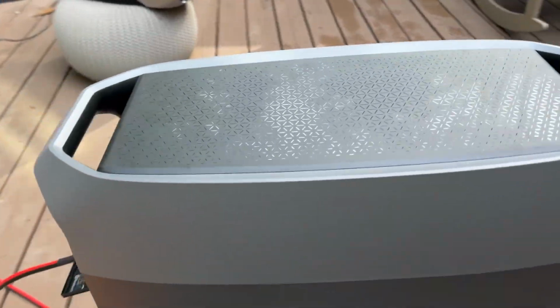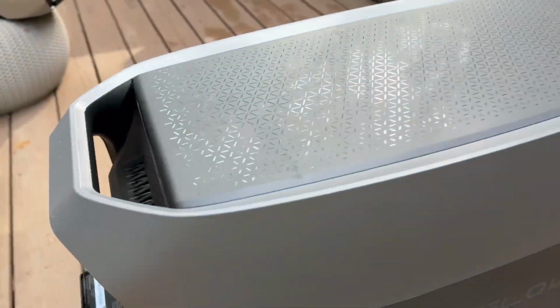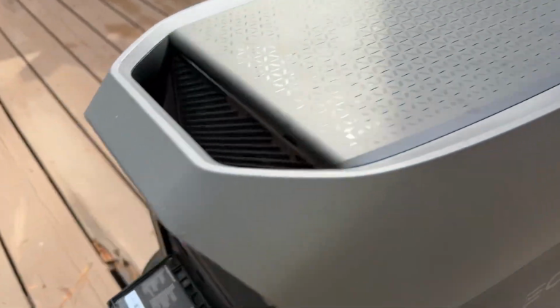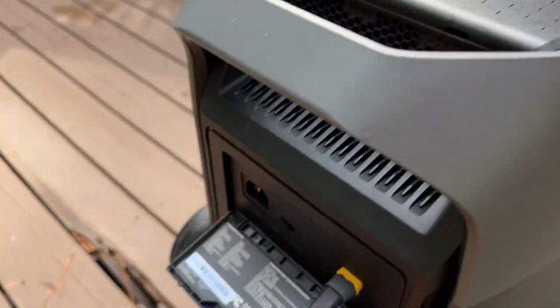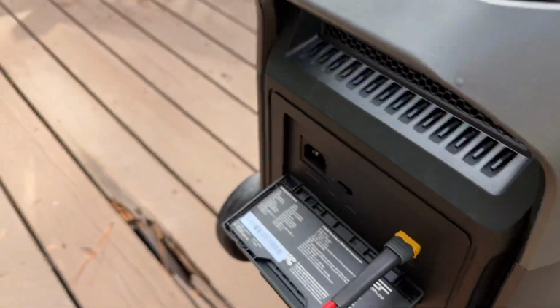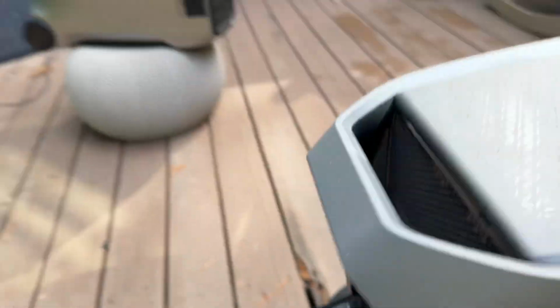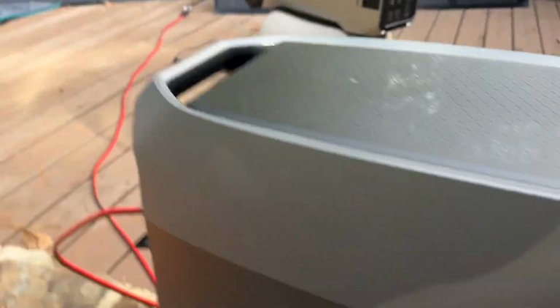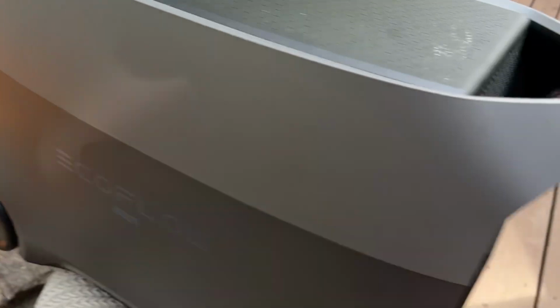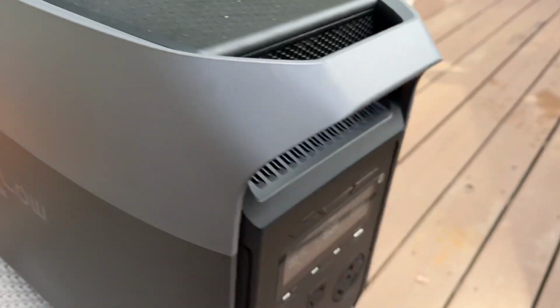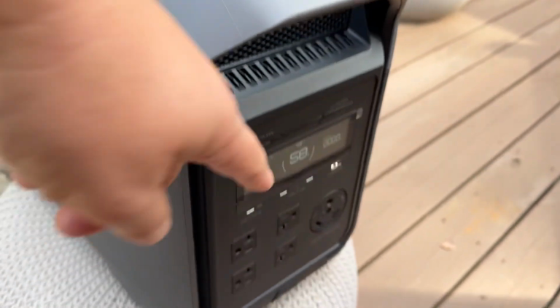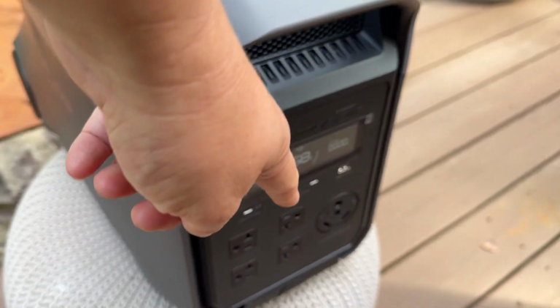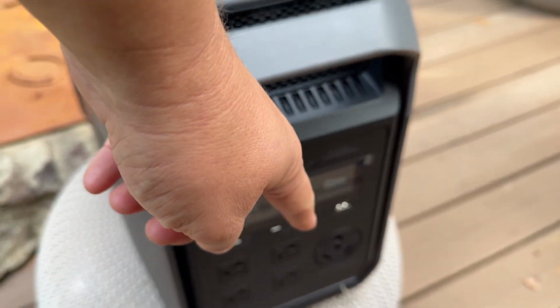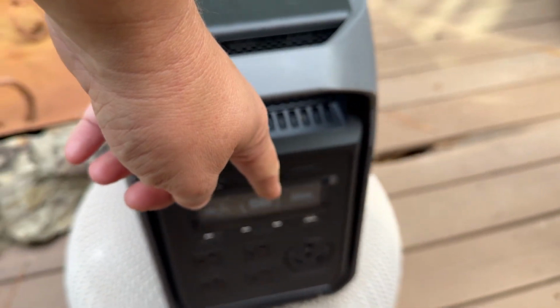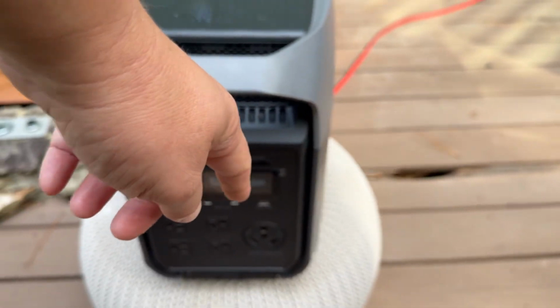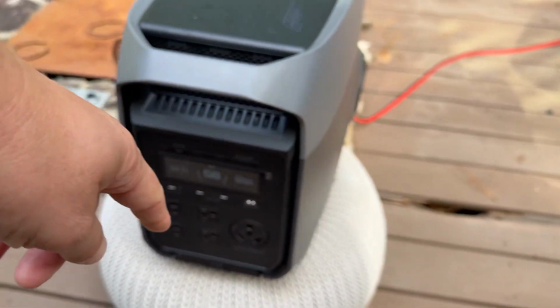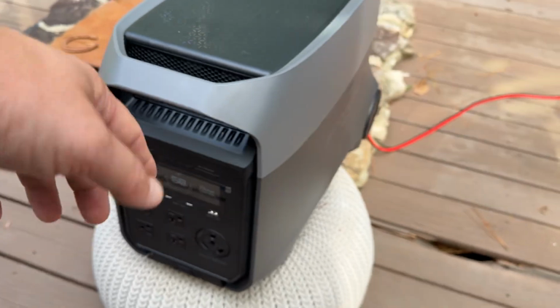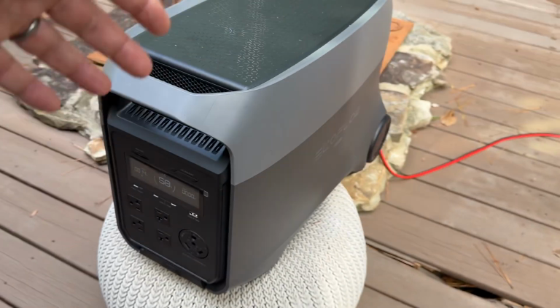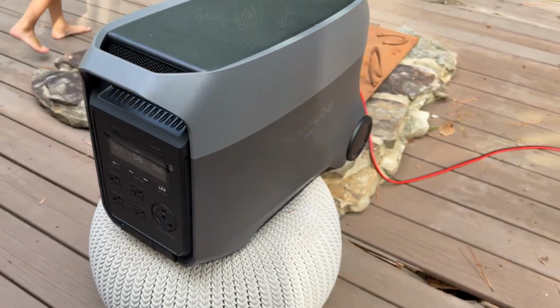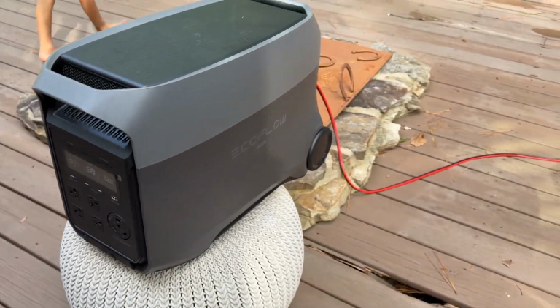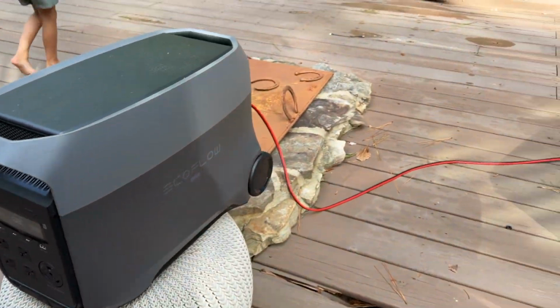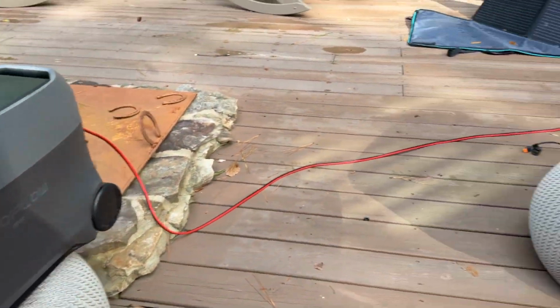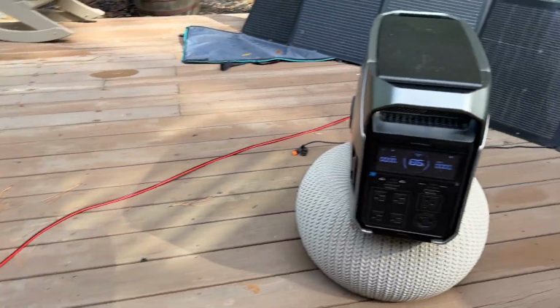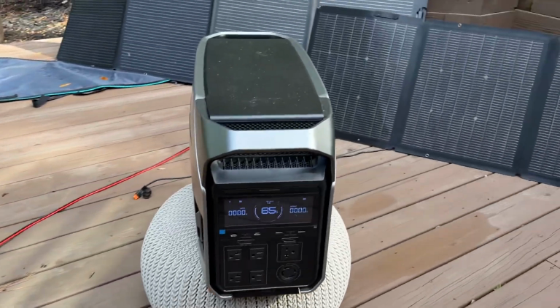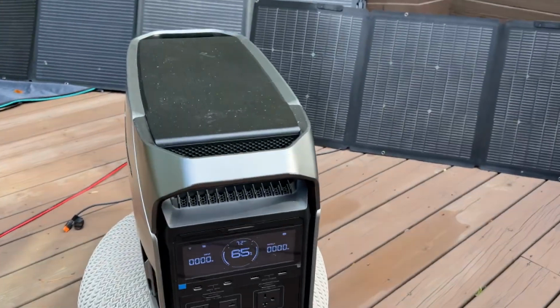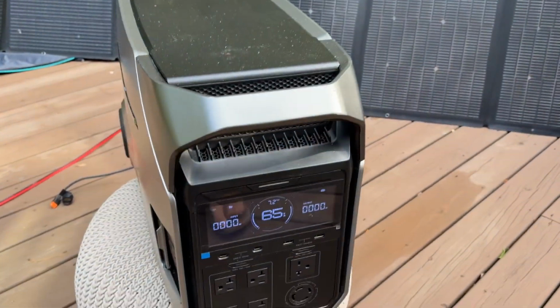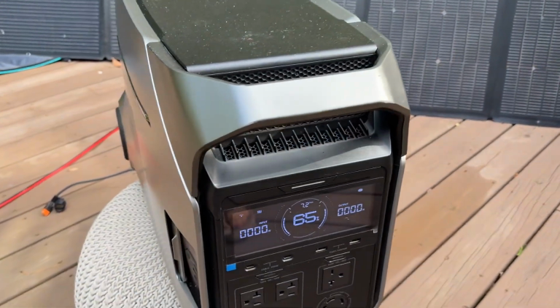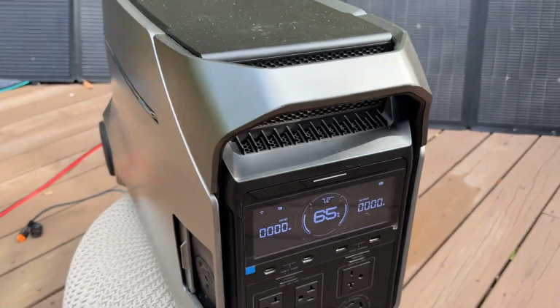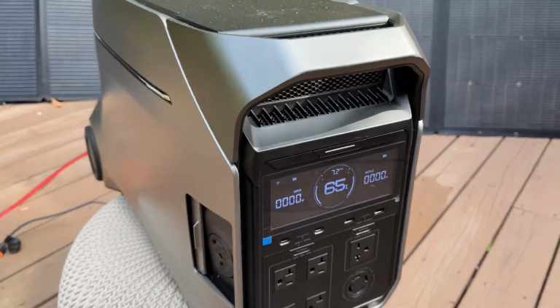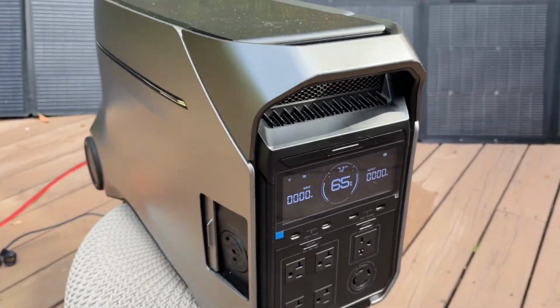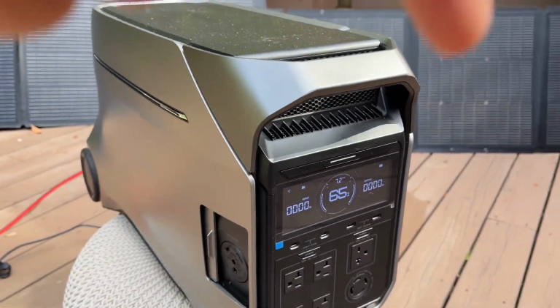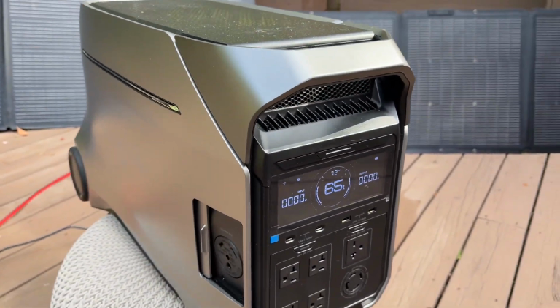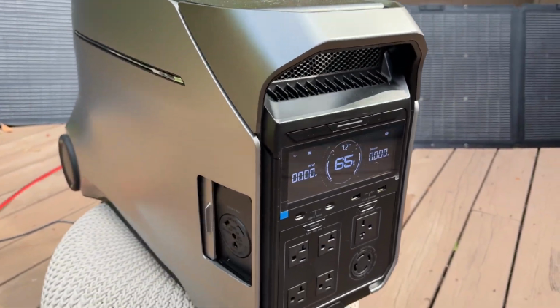You've got a single 240-volt port, so you can charge electric vehicles and run washers and dryers. The Delta Pro 3 has two 240-volt ports.